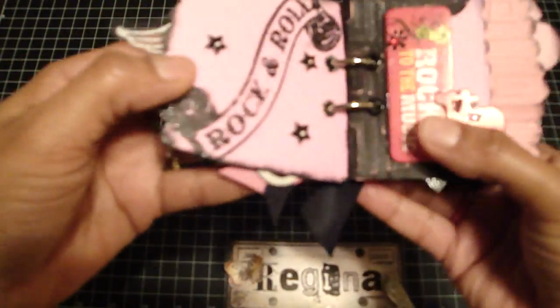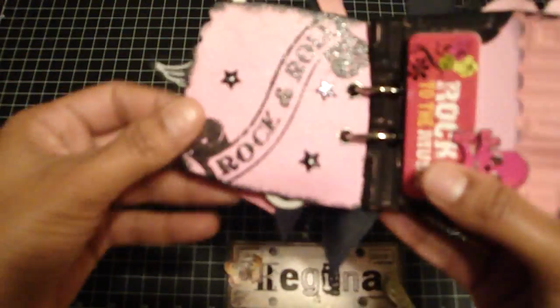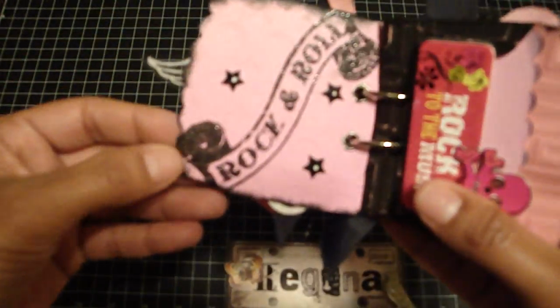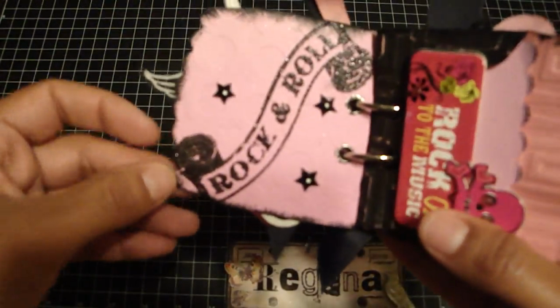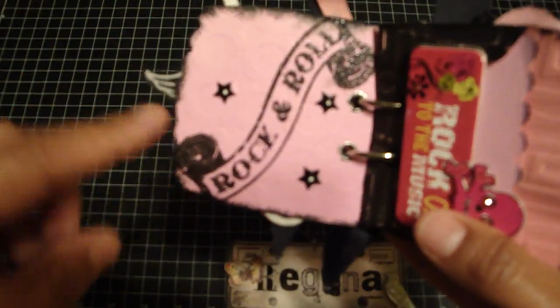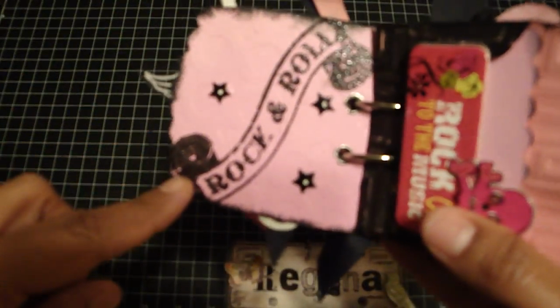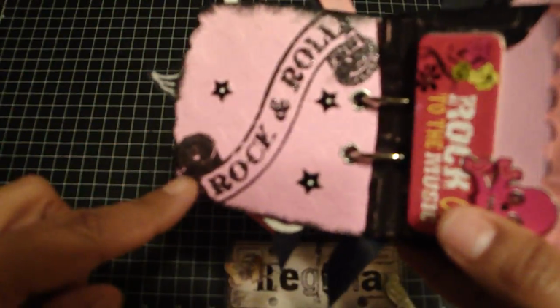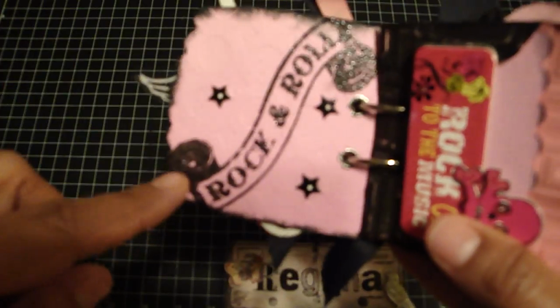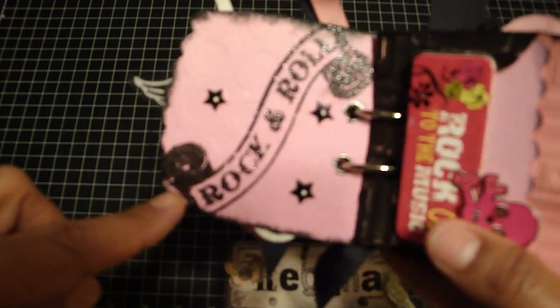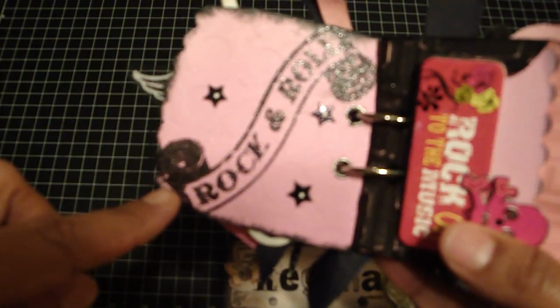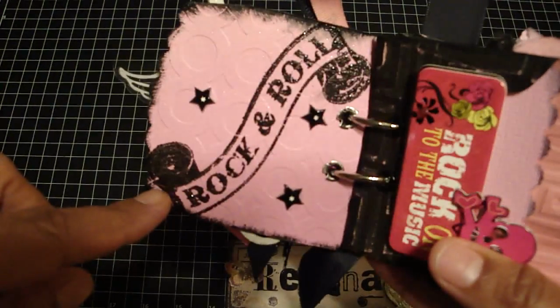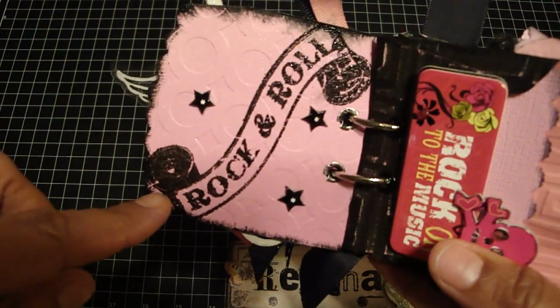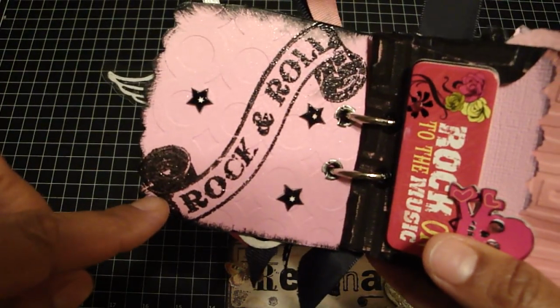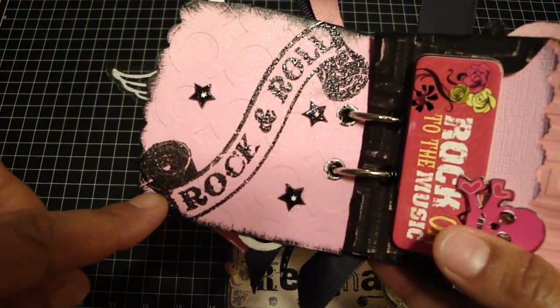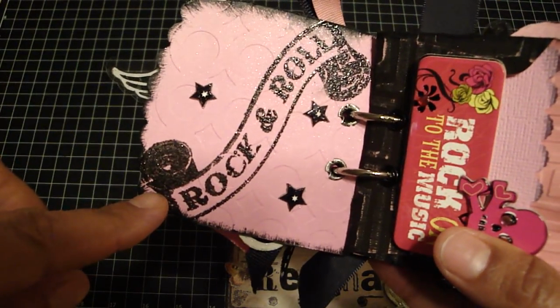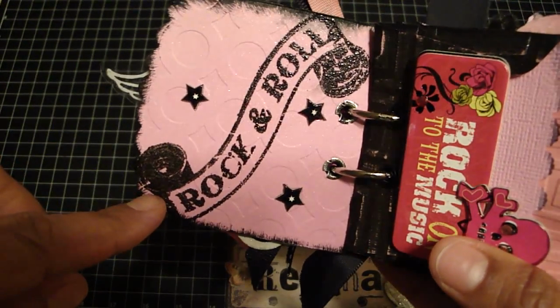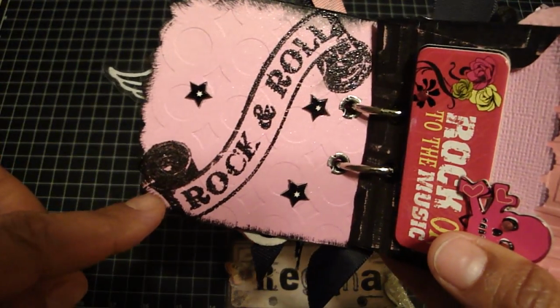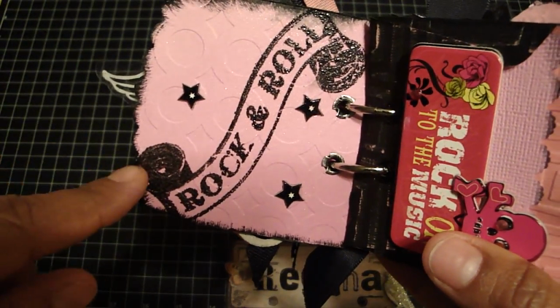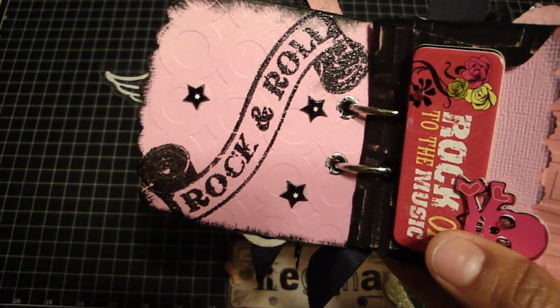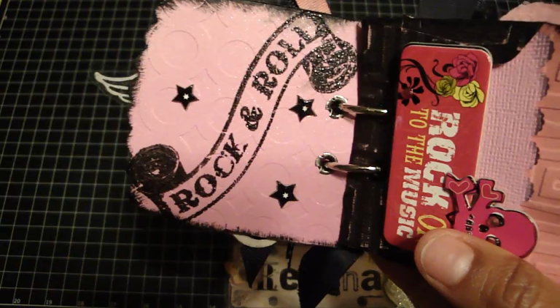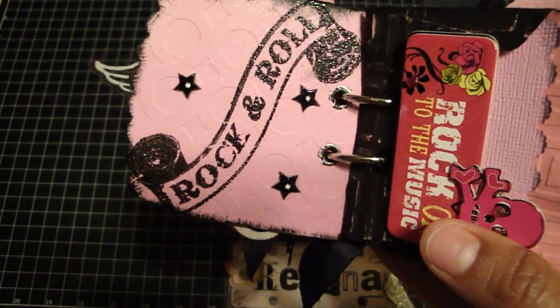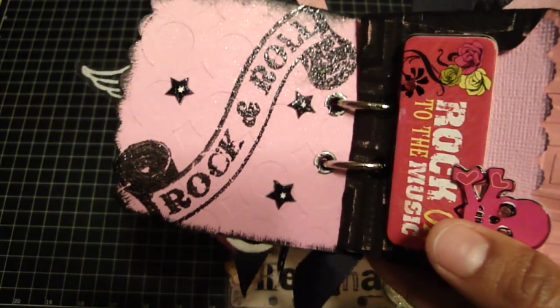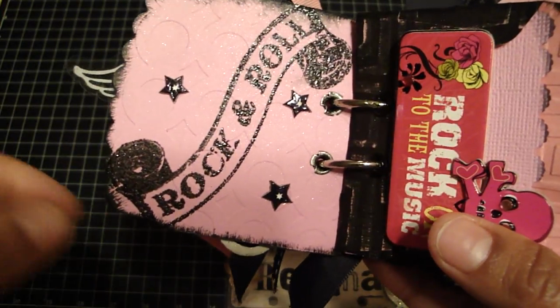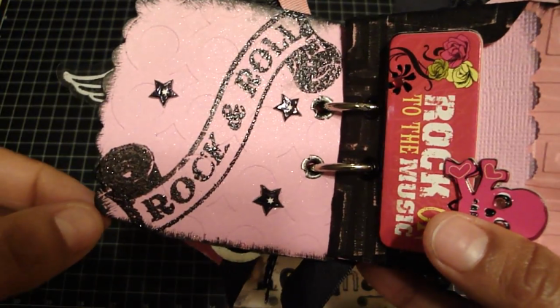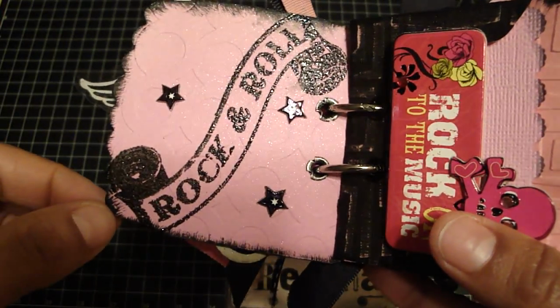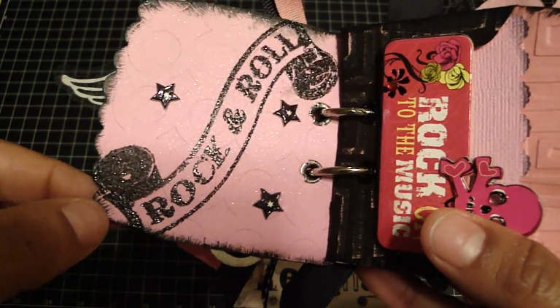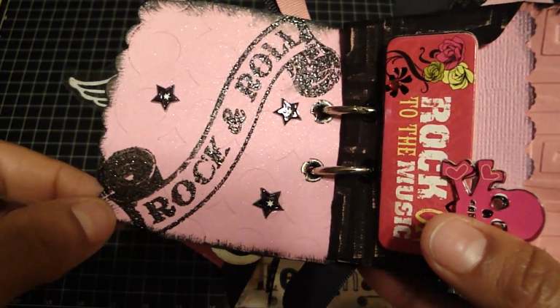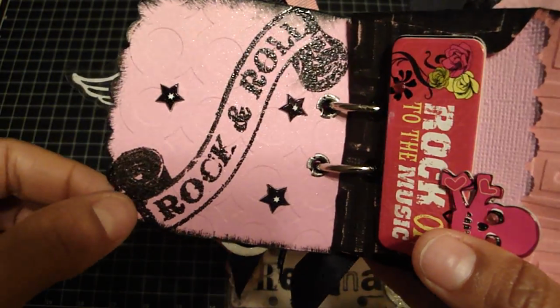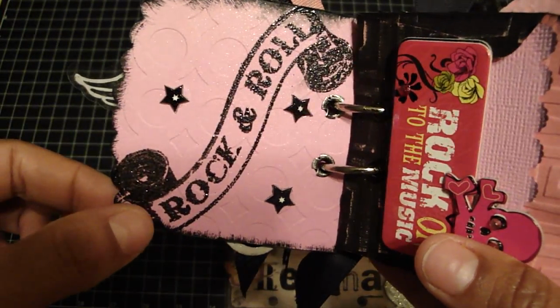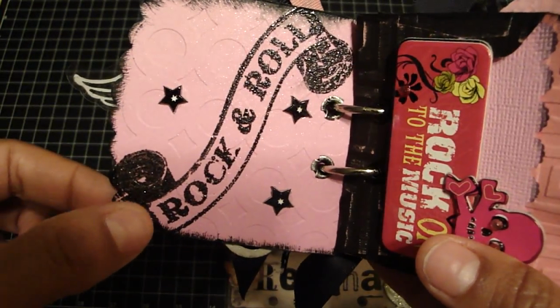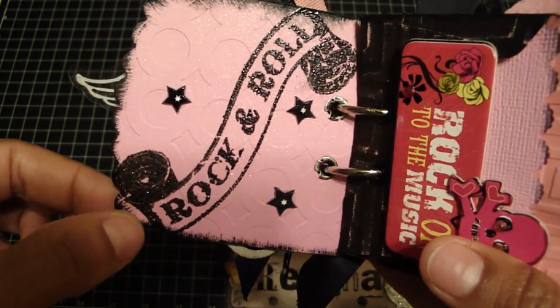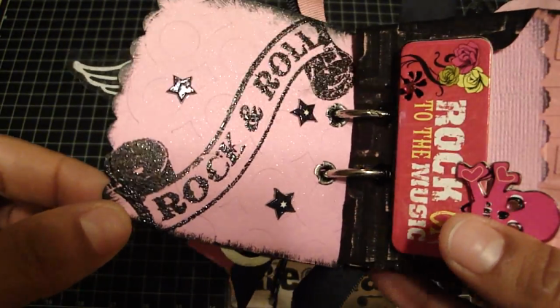On the inside, this is just a Mara Johnson rock and roll stamp that I used embossing ink over, and I used that jelly roll embossing powder that I love.